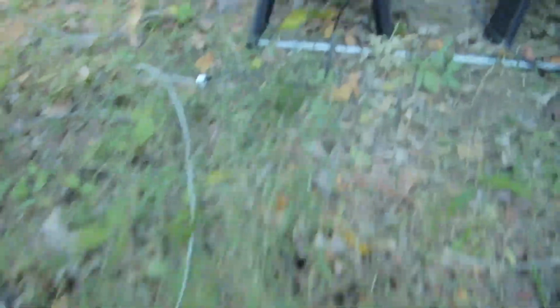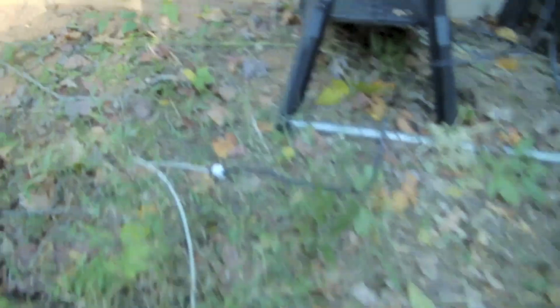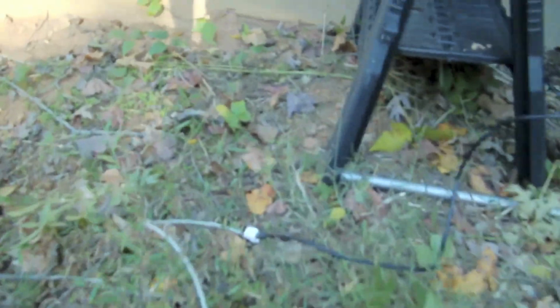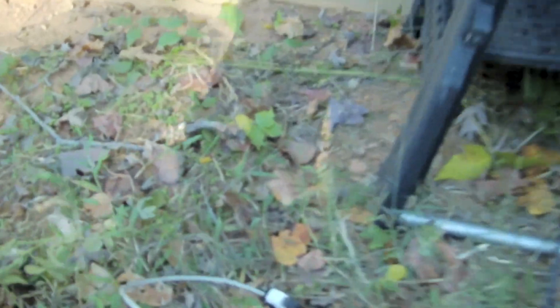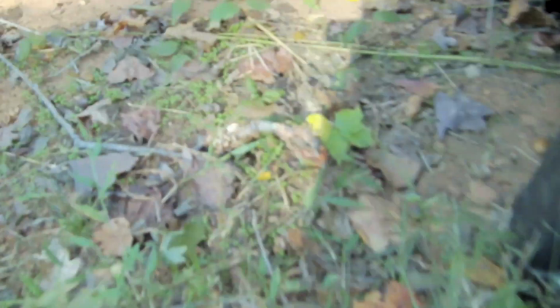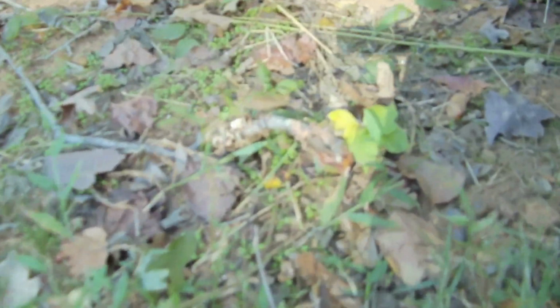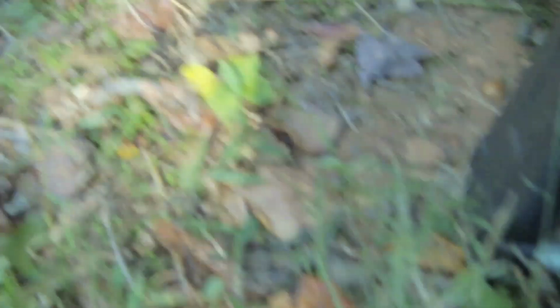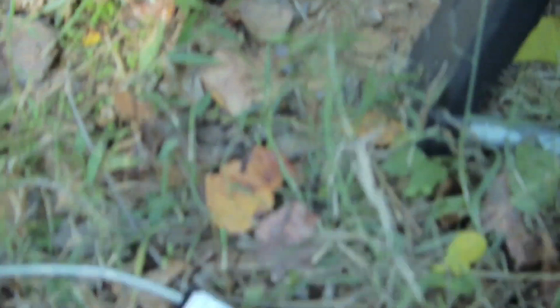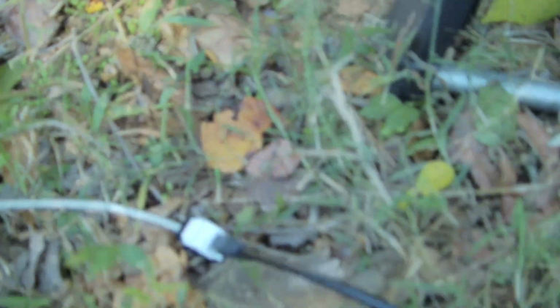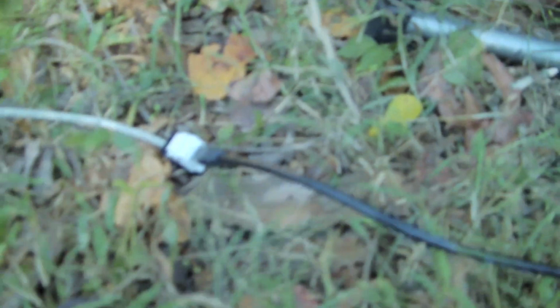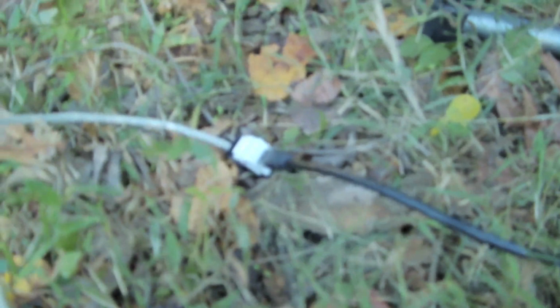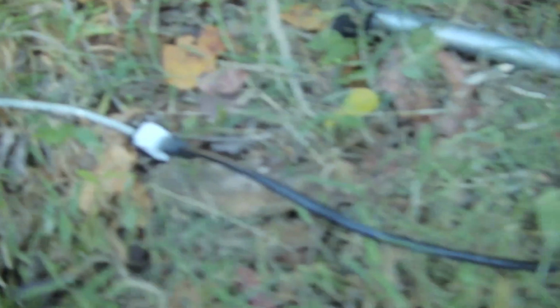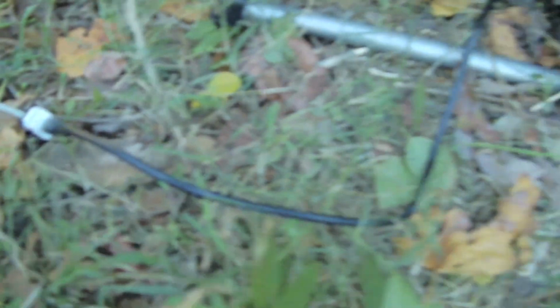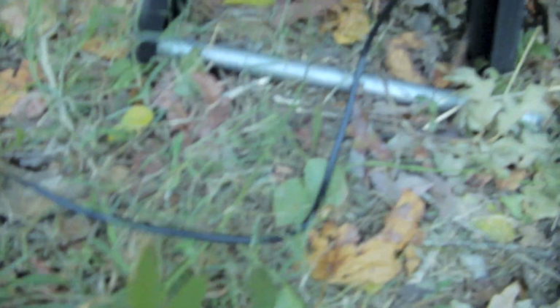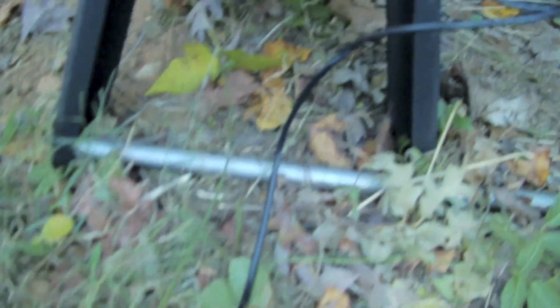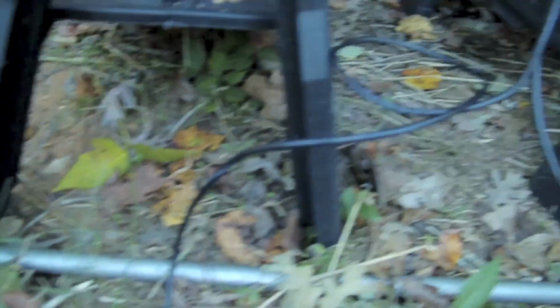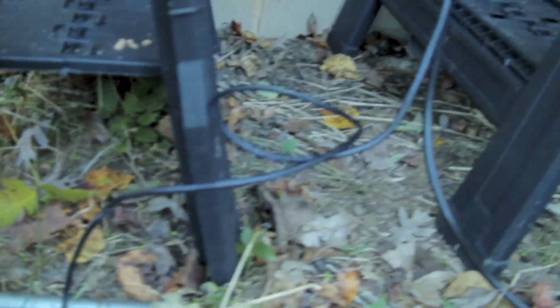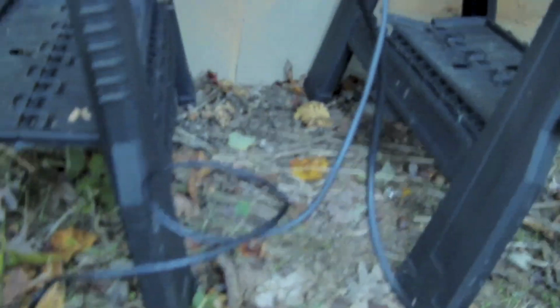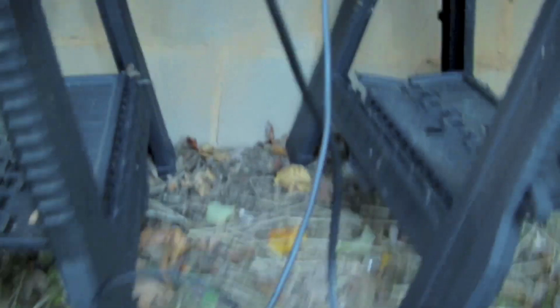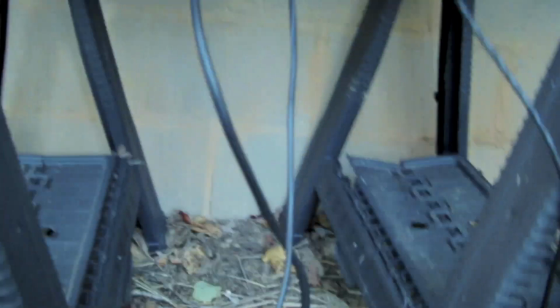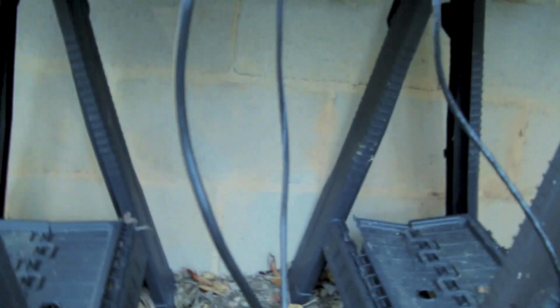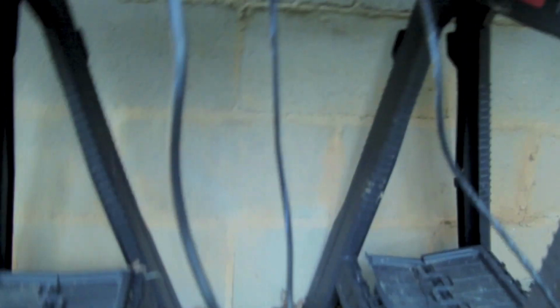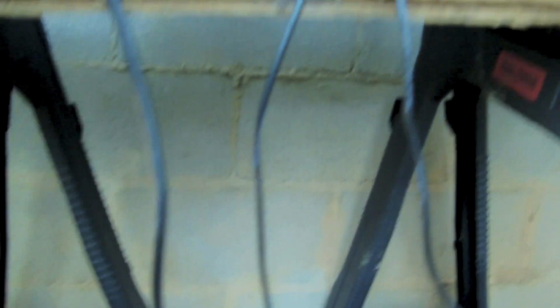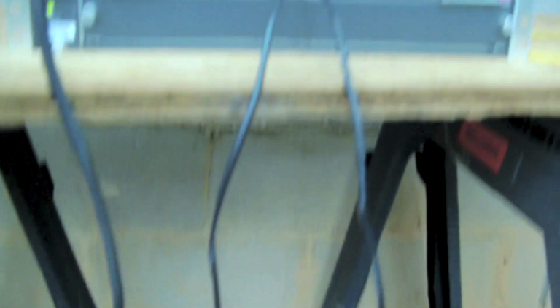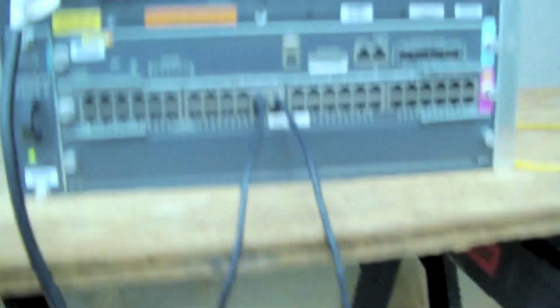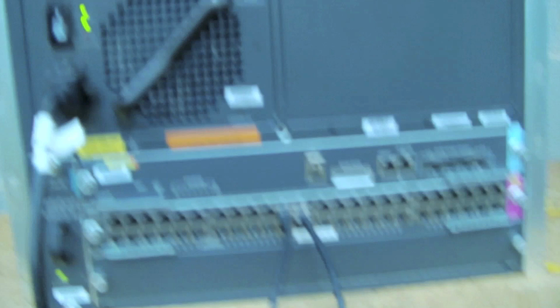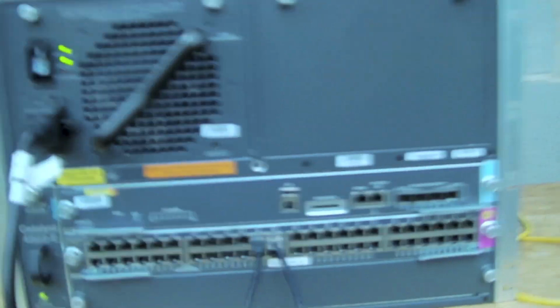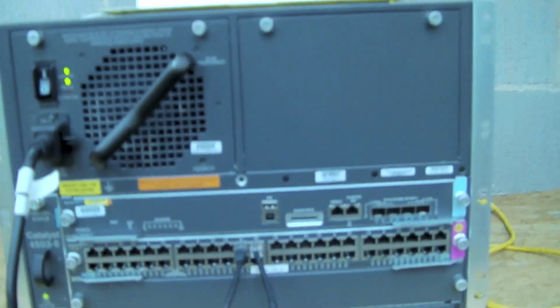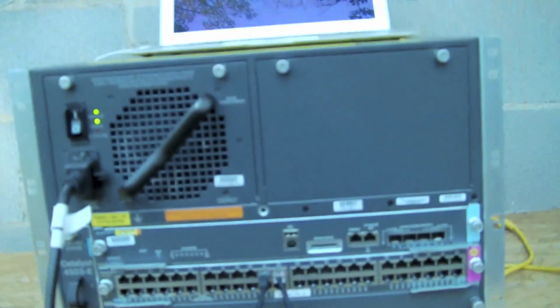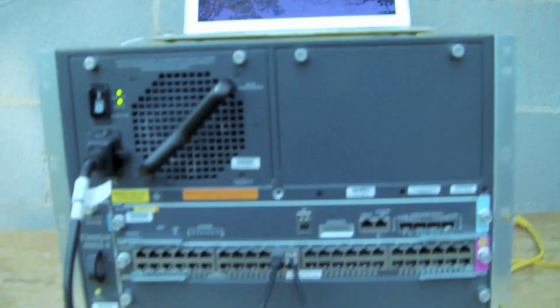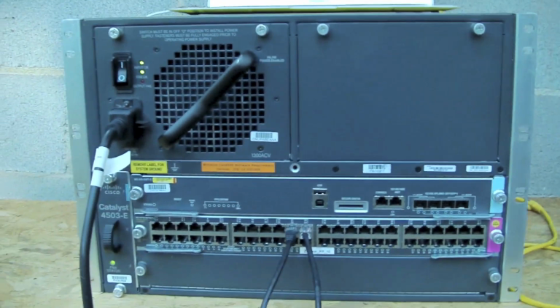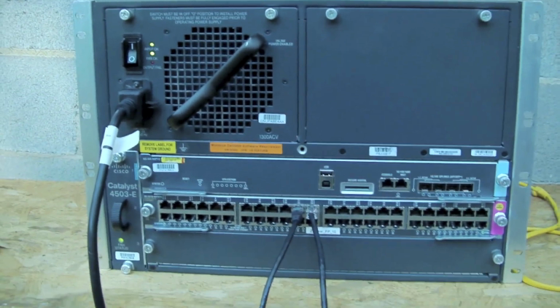And here we come back to a Cisco 4500 switch sitting on two sawhorses, which I'm sure Samsung was really happy that I did that with their equipment. So there it is. Thanks, everybody!